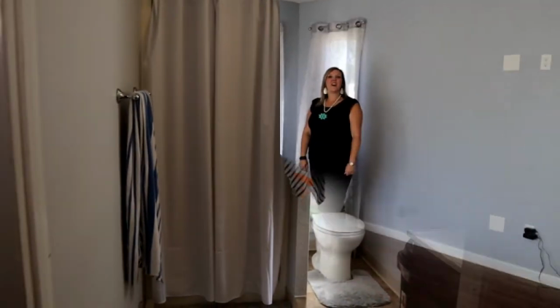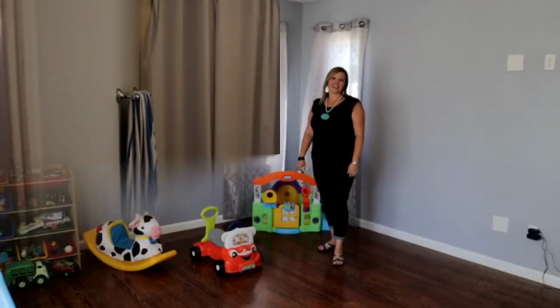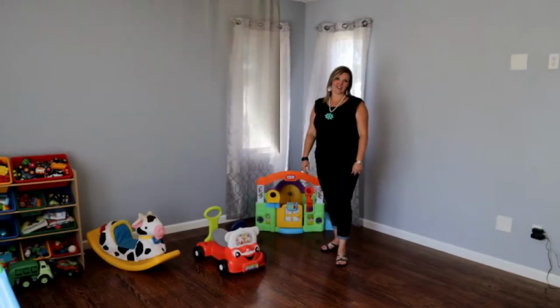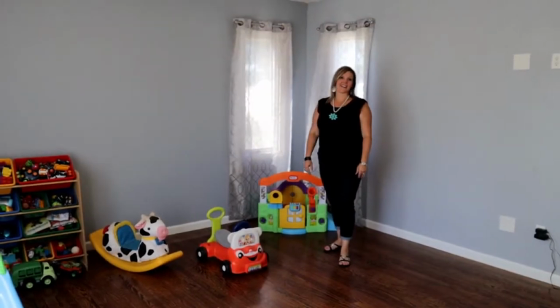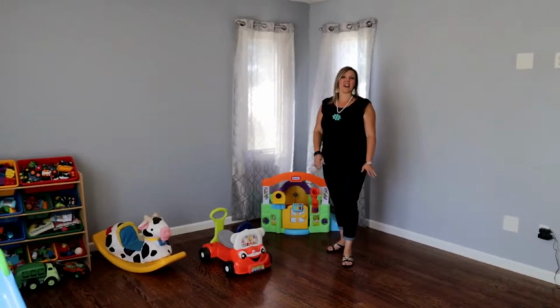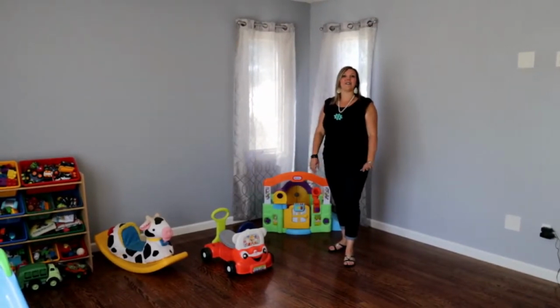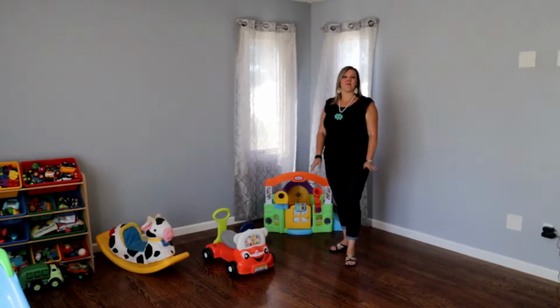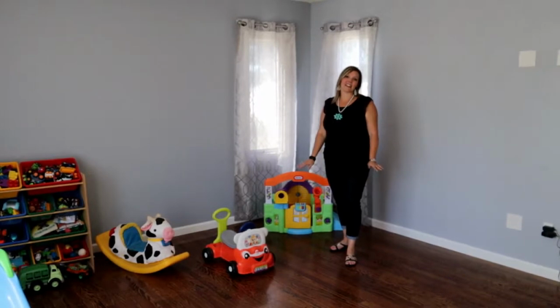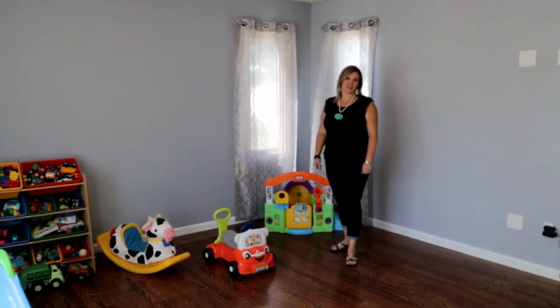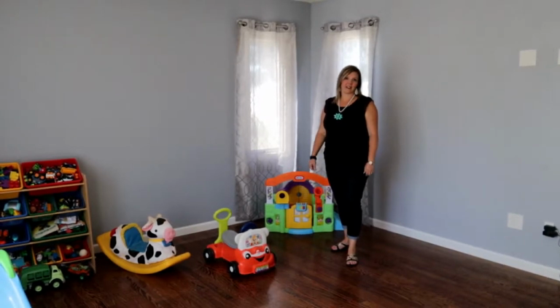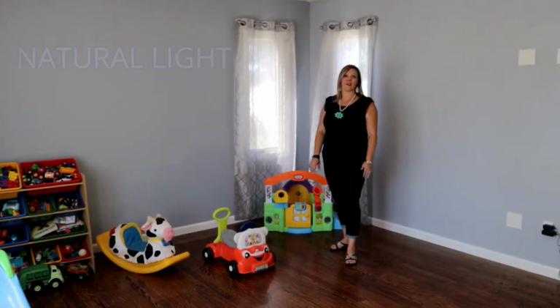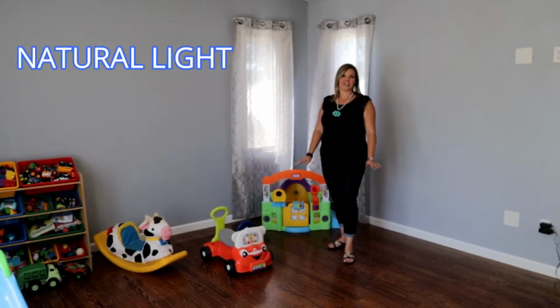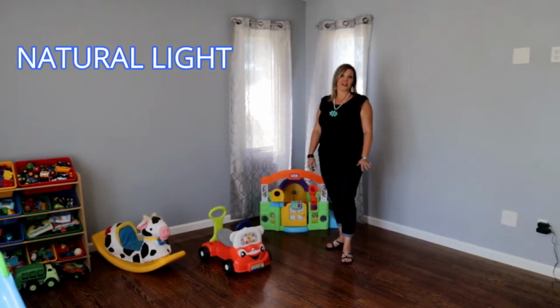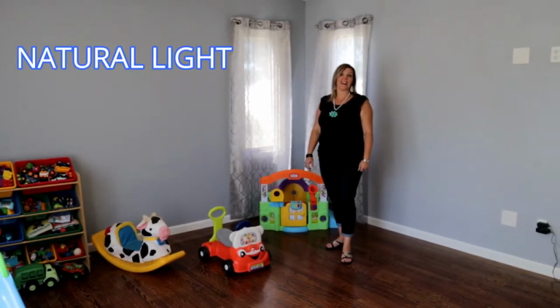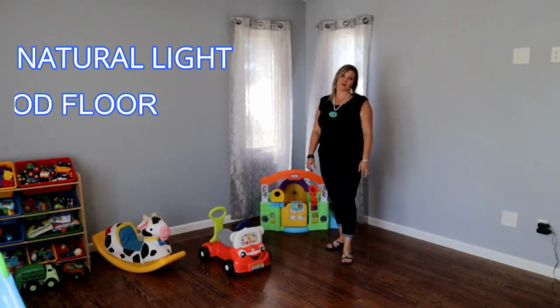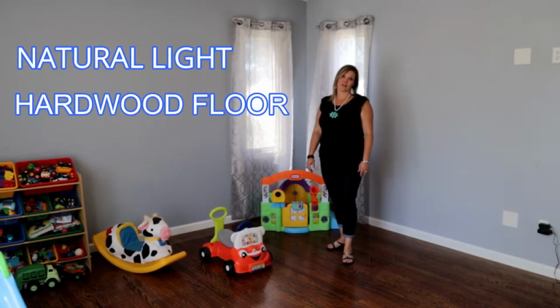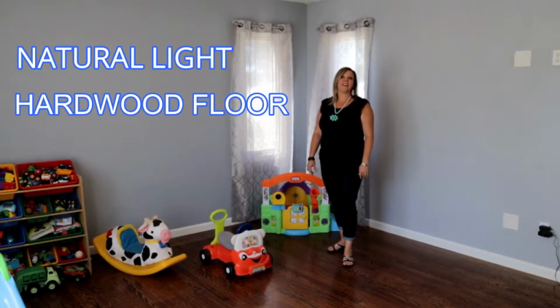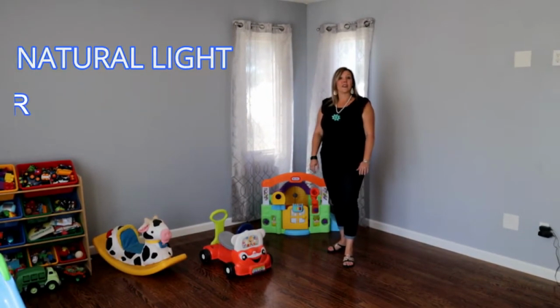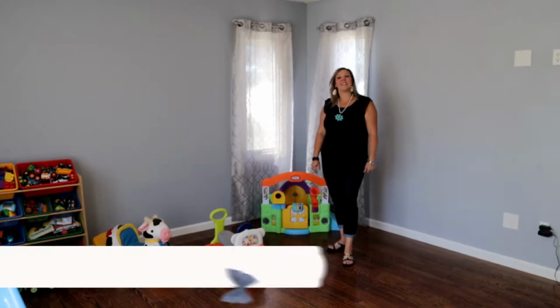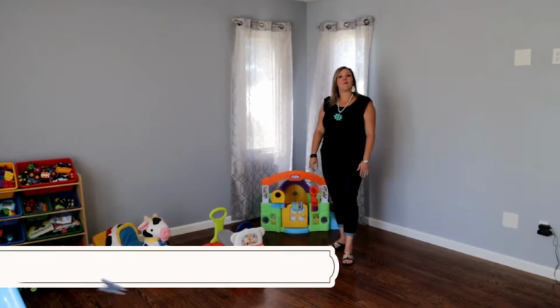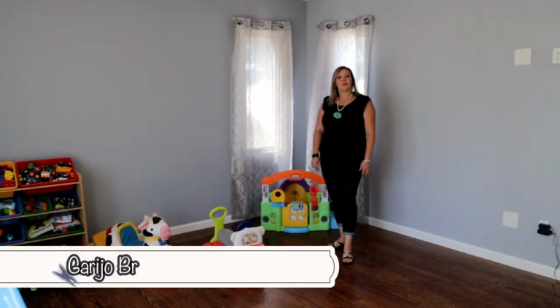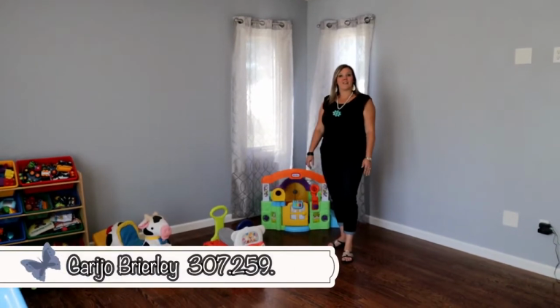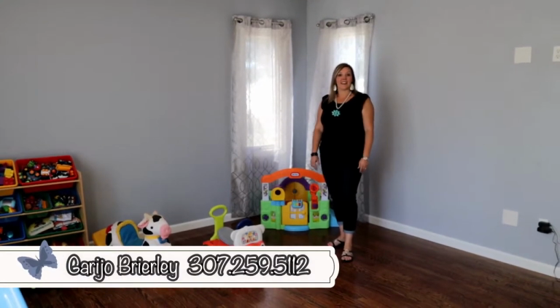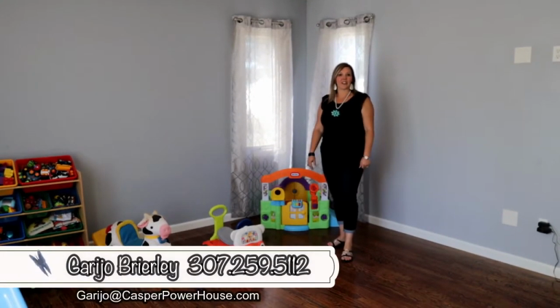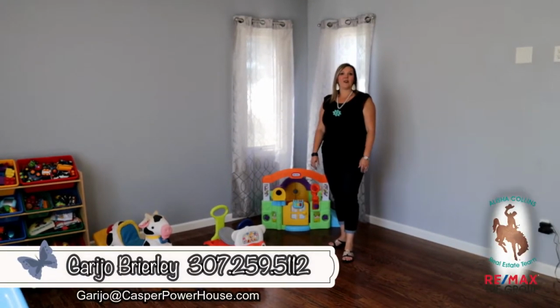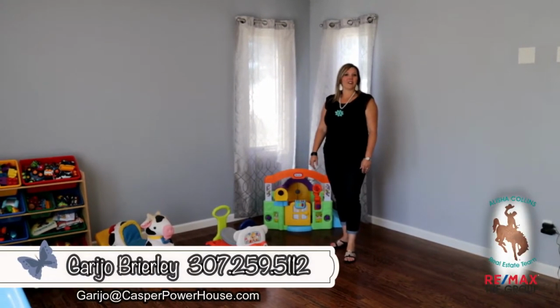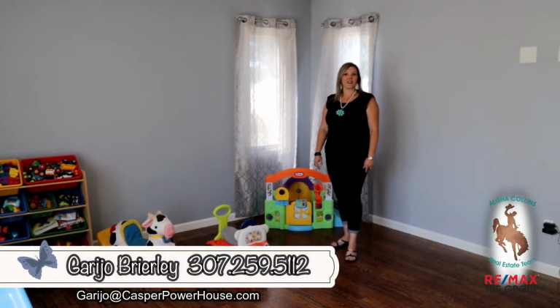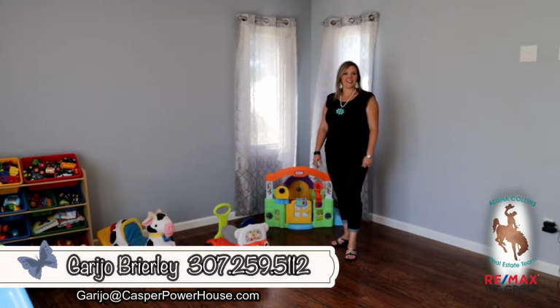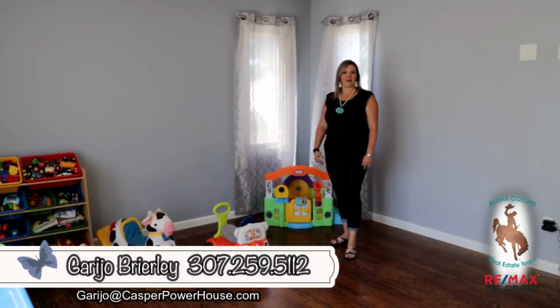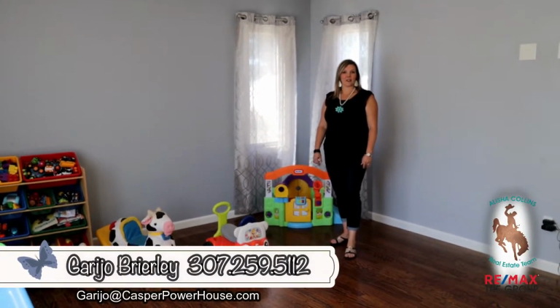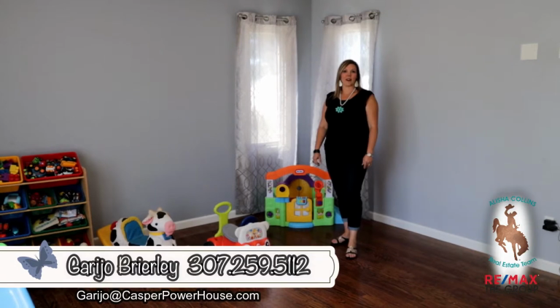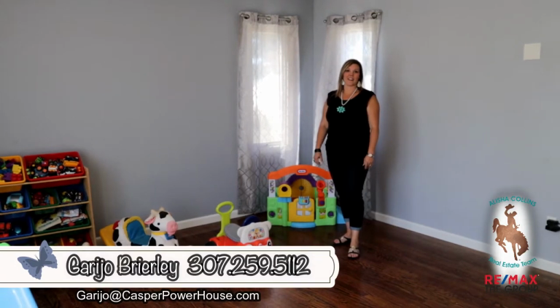One last thing — you guys got to check out this amazing extra living space with all this natural light and hardwood floors. If you'd like to see this home, please give me, Gary Cho, with Alicia Collins, your List 18, and Remax the Group, a call today.